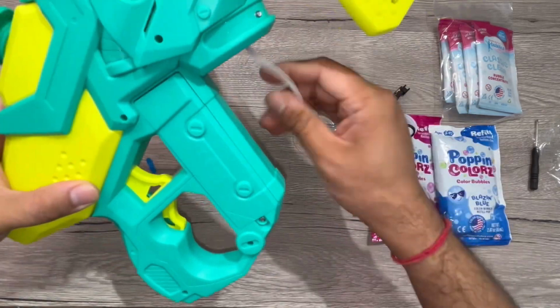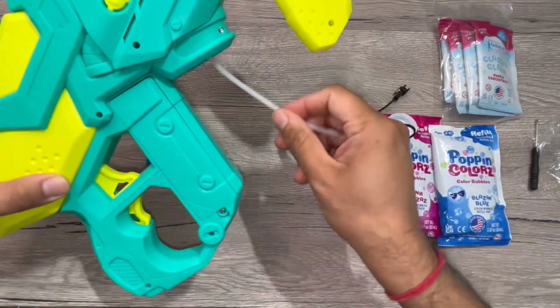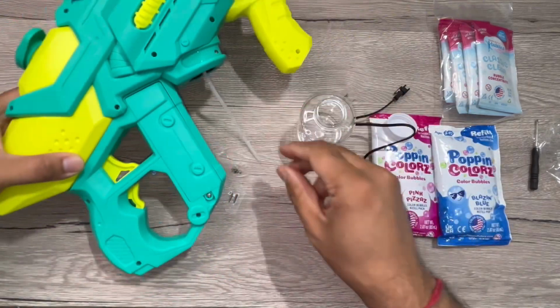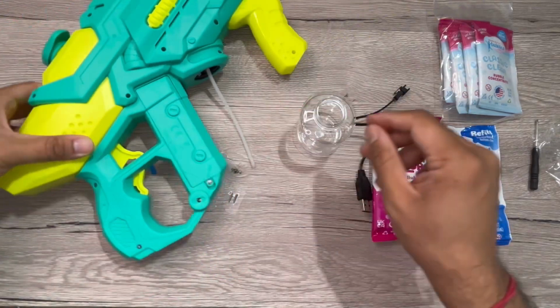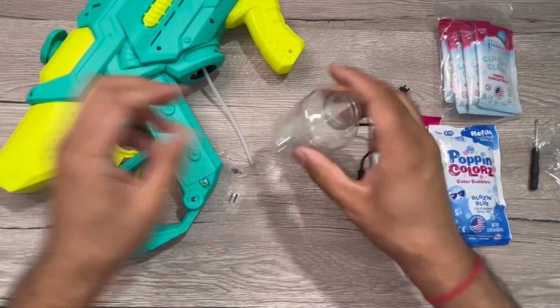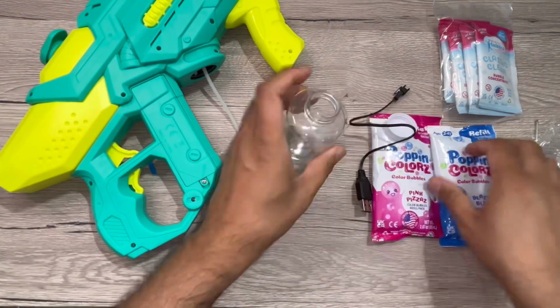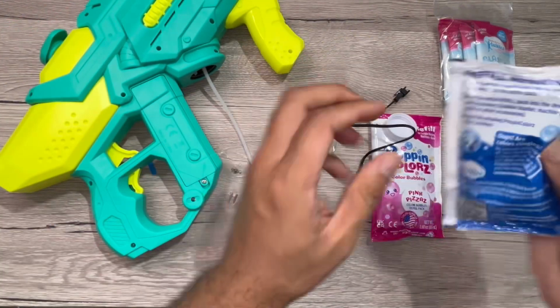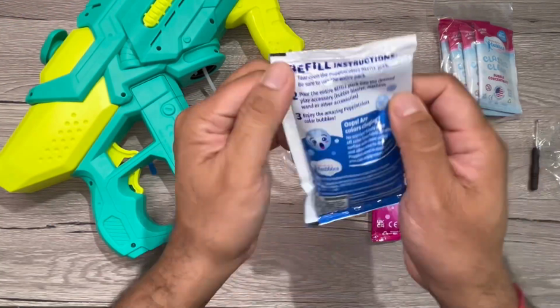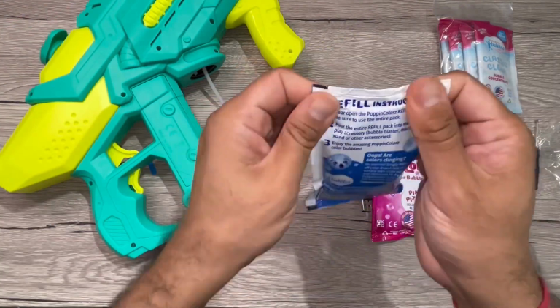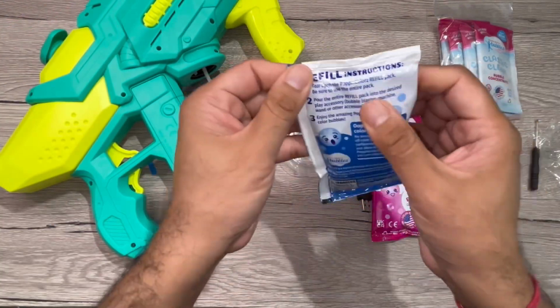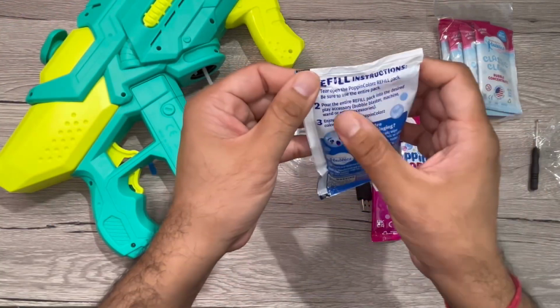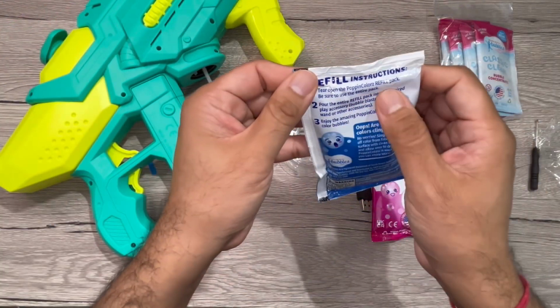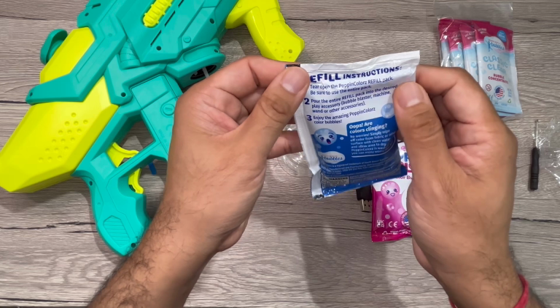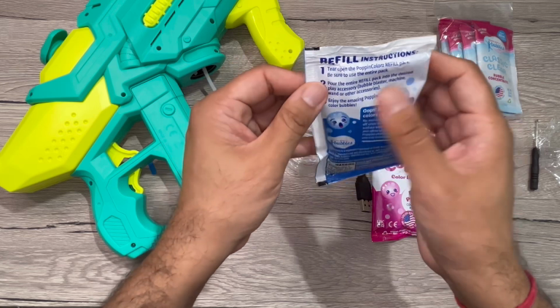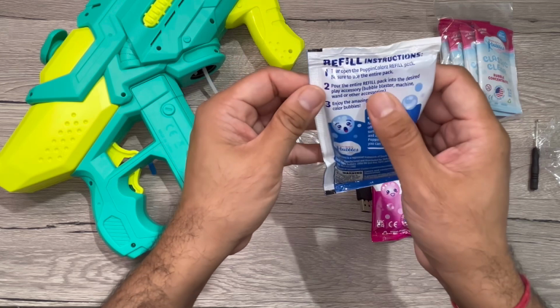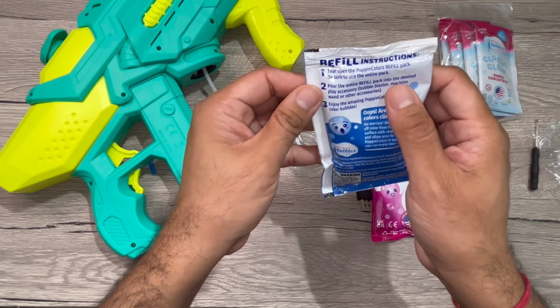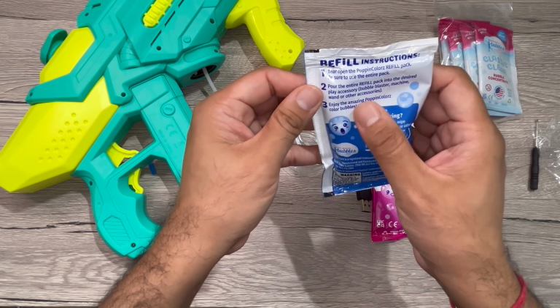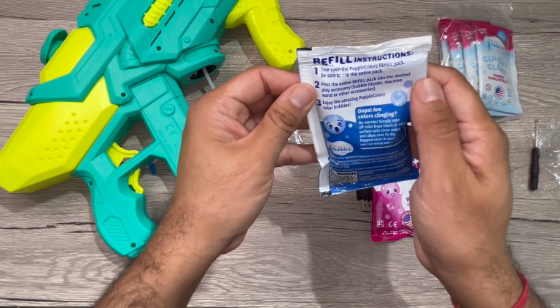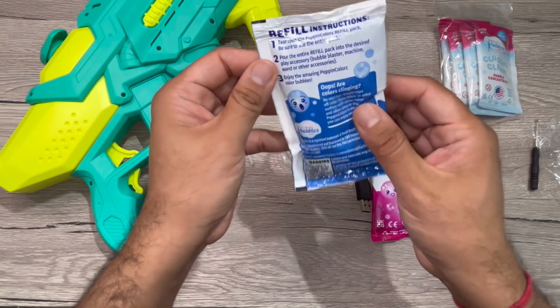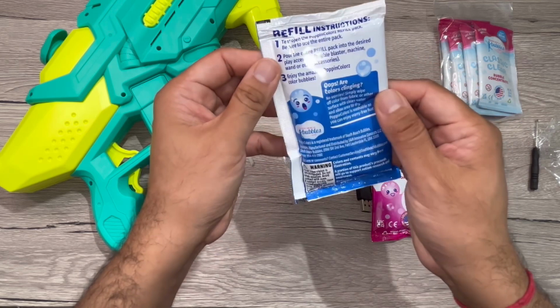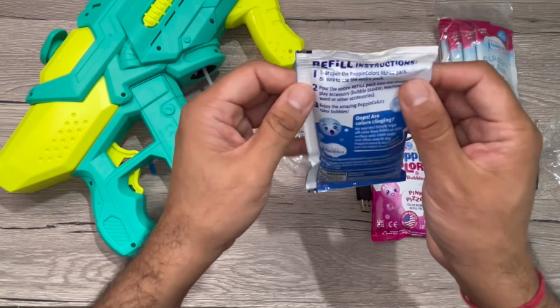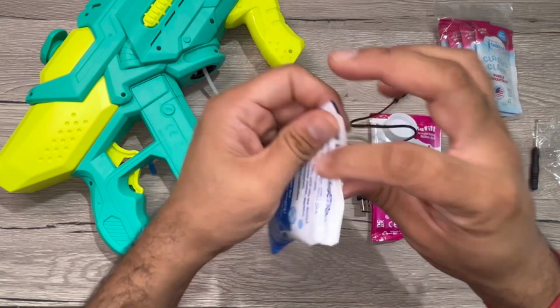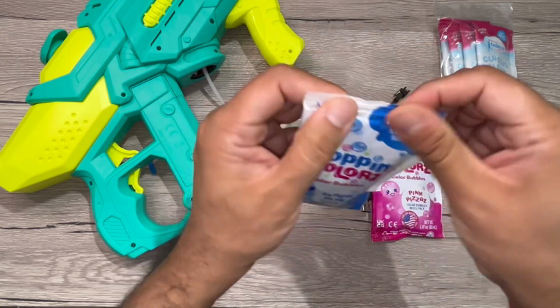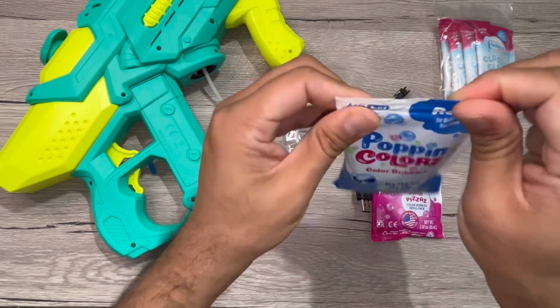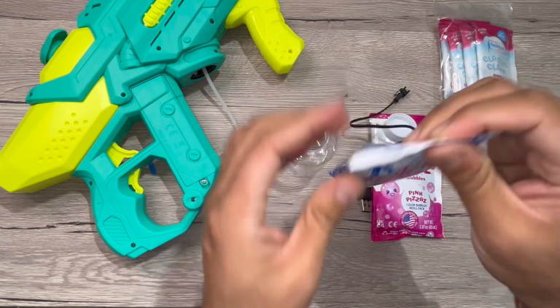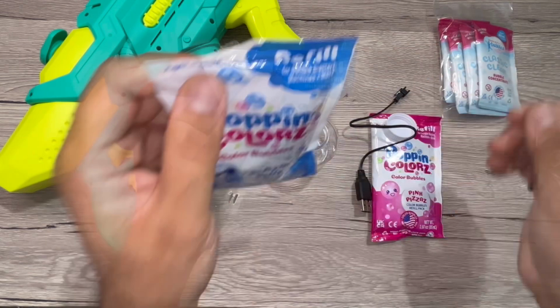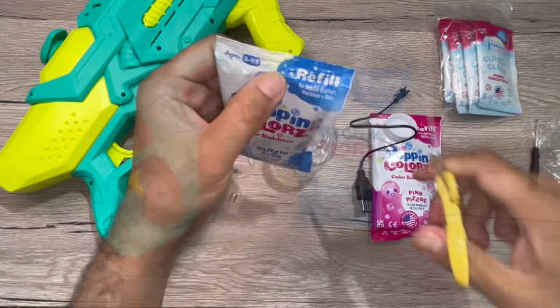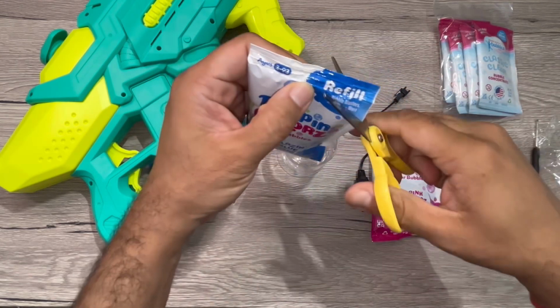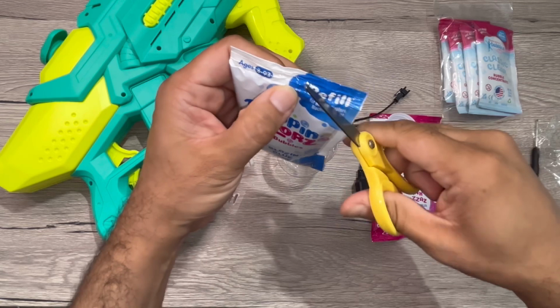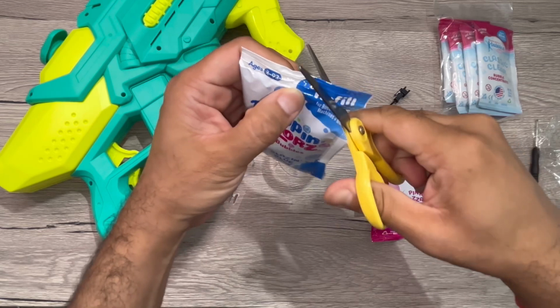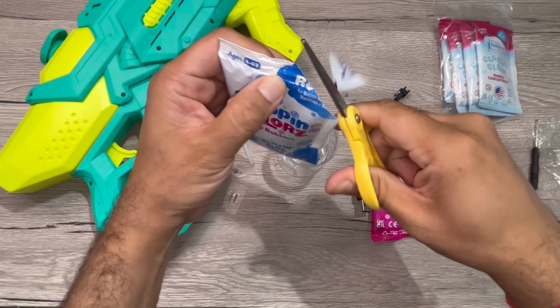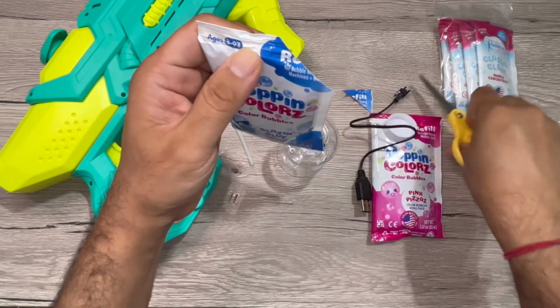Now let's put the bubble solution in. This is the blue color bubble solution — you can just cut it open and pour it in here.